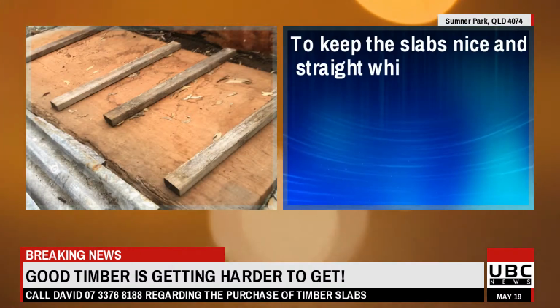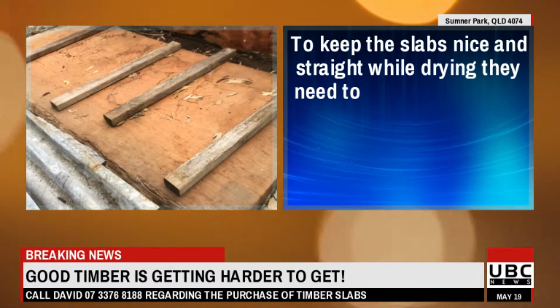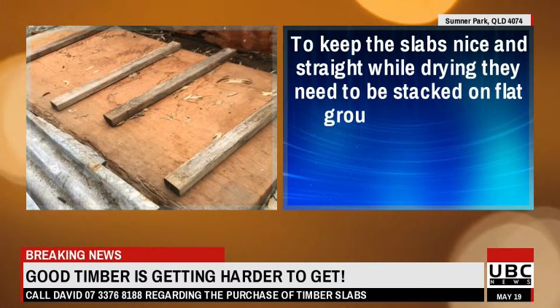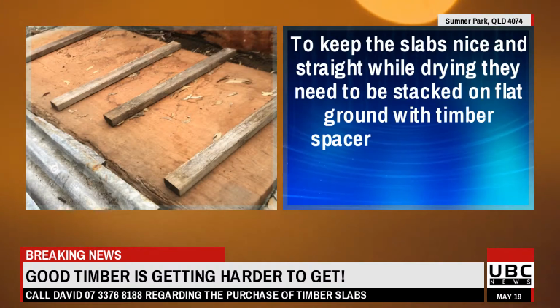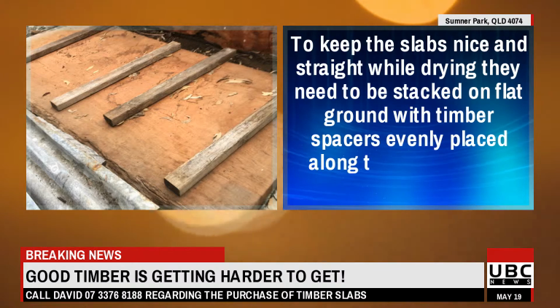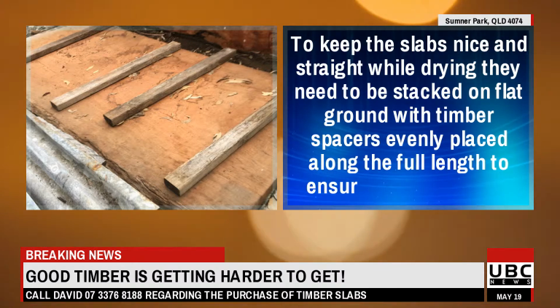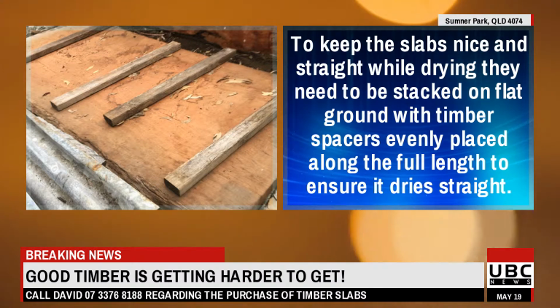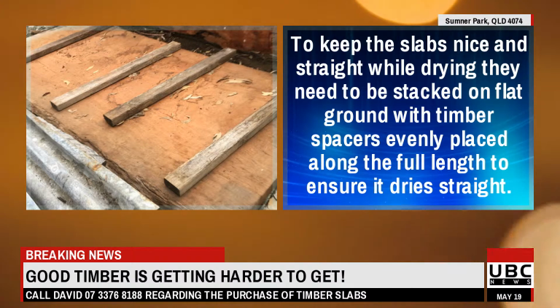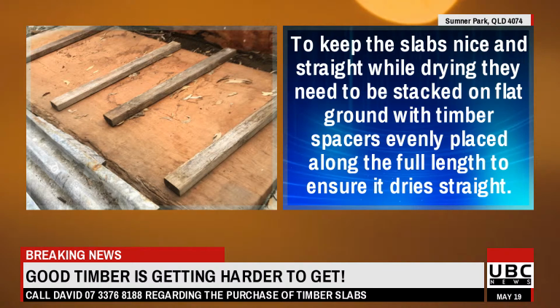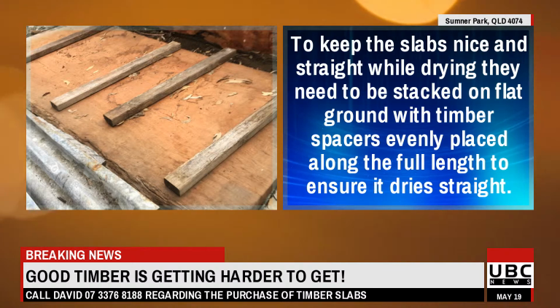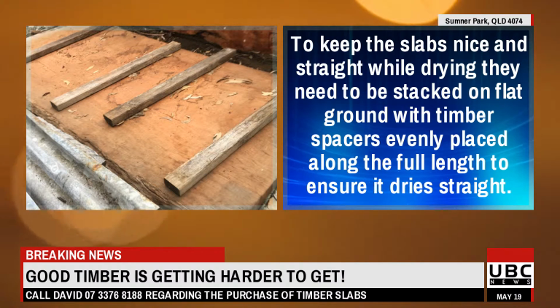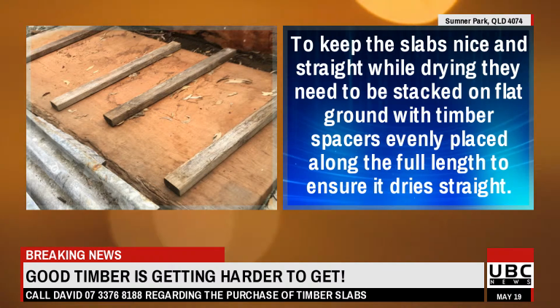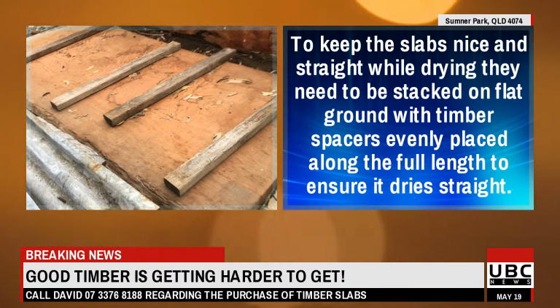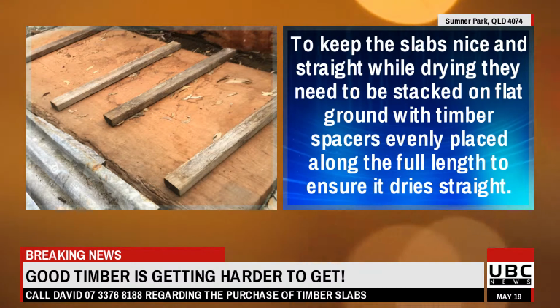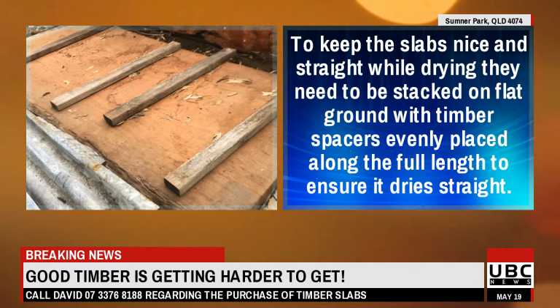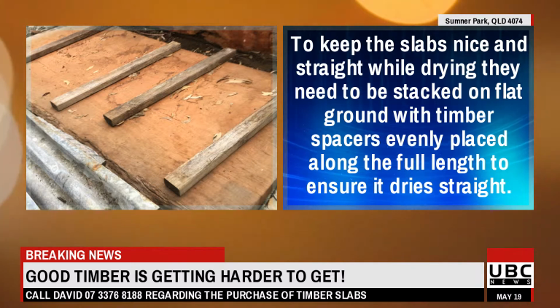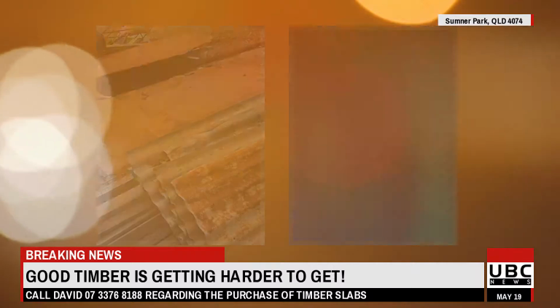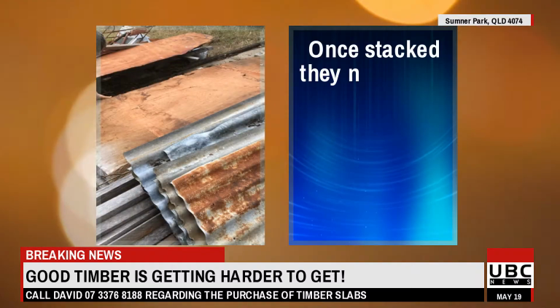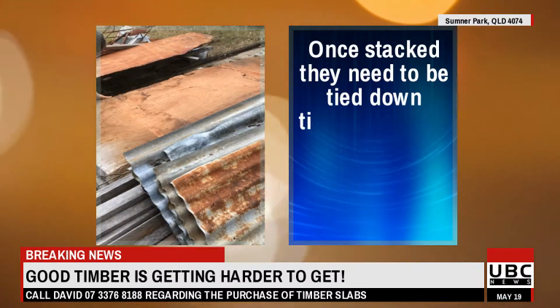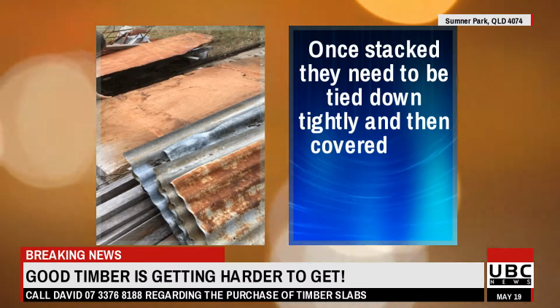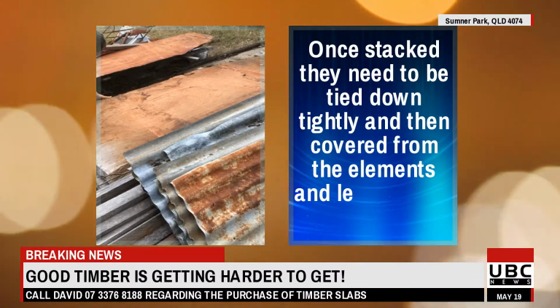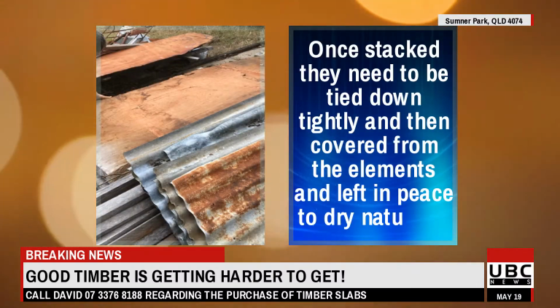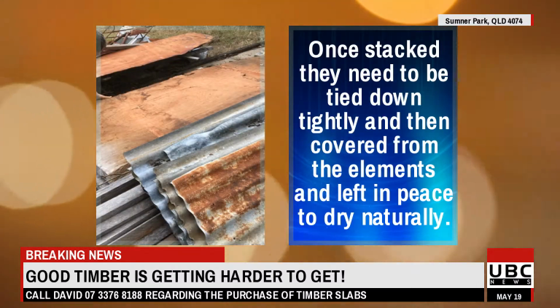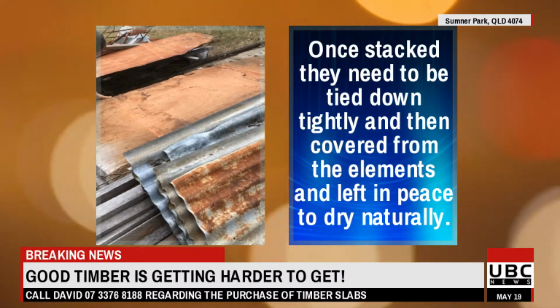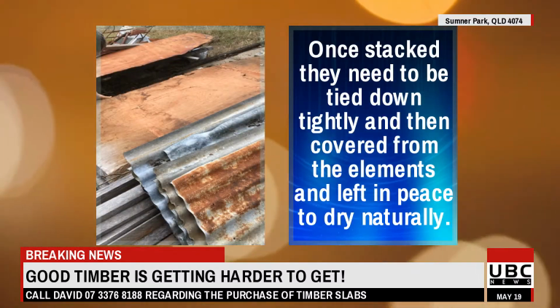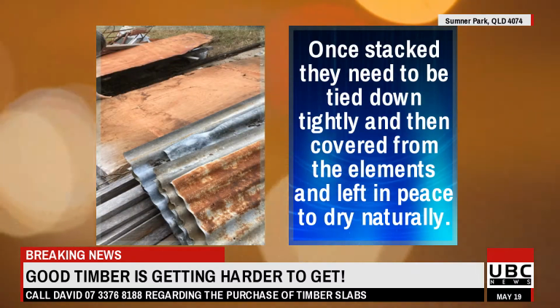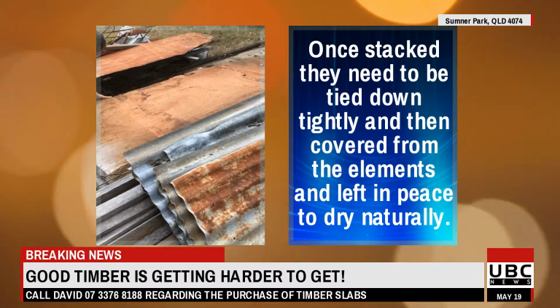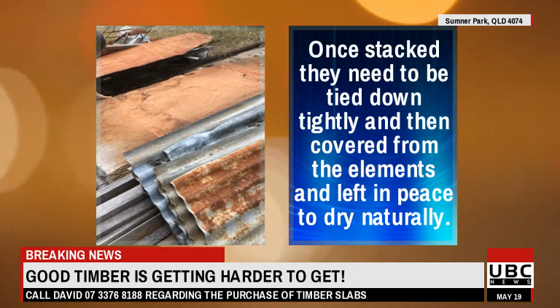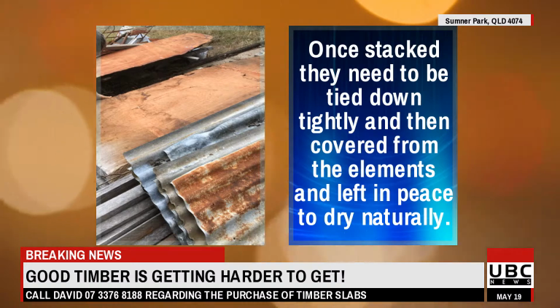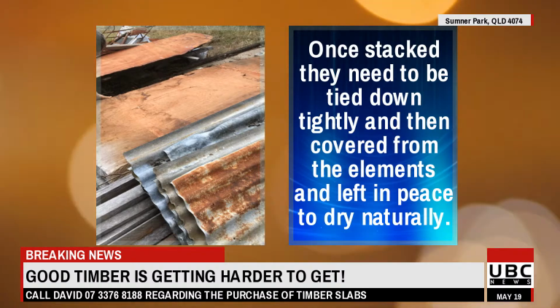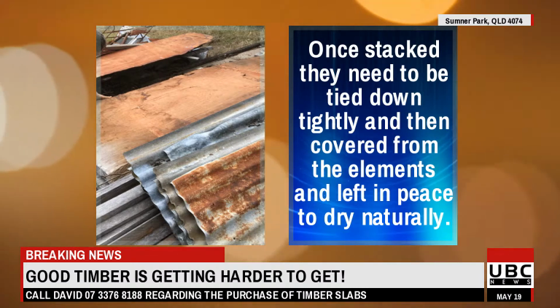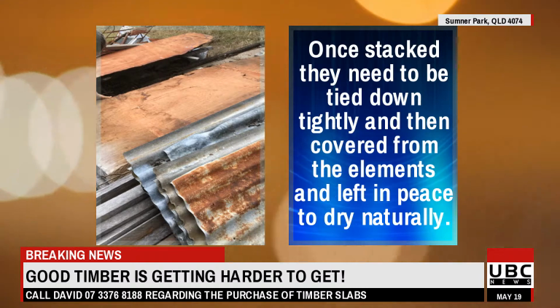To keep the slabs nice and straight while drying, they need to be stacked on flat ground with timber spacers evenly placed along the full length. Once stacked, they need to be tied down tightly and then covered from the elements and left in peace to dry naturally.